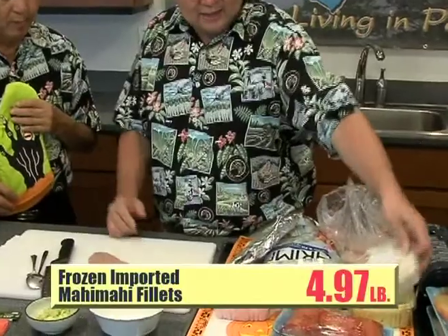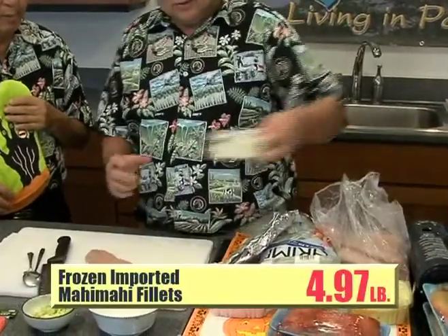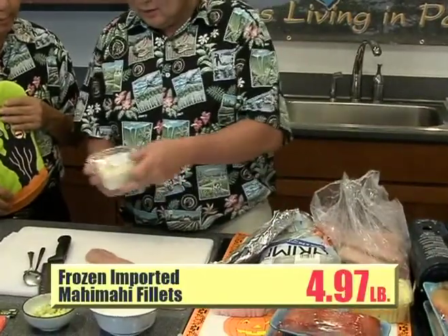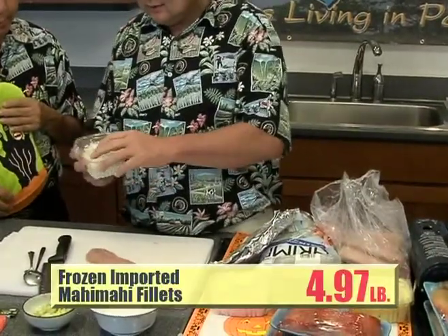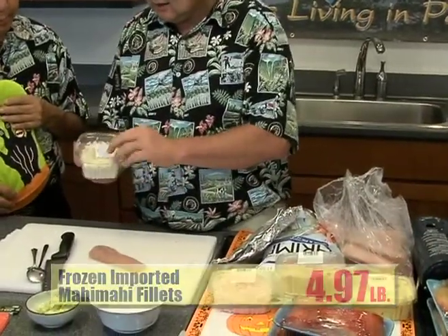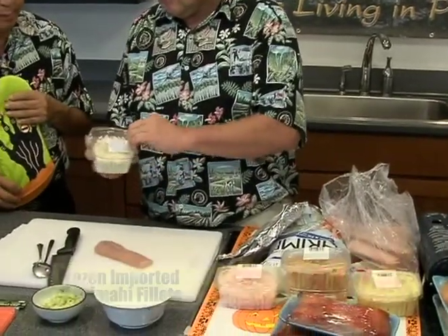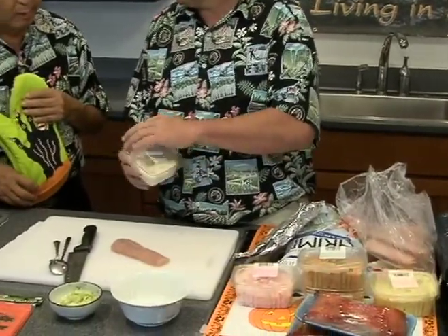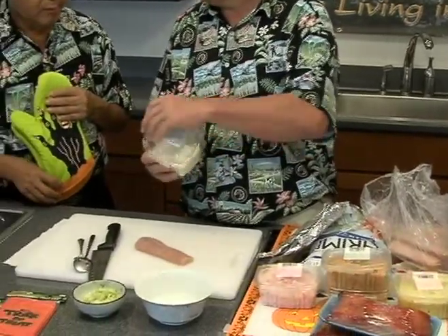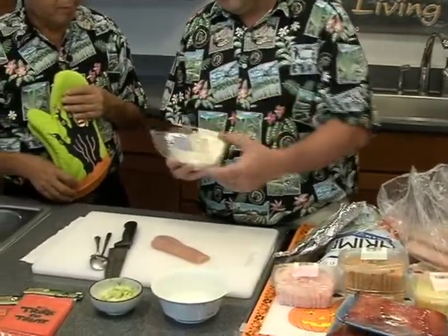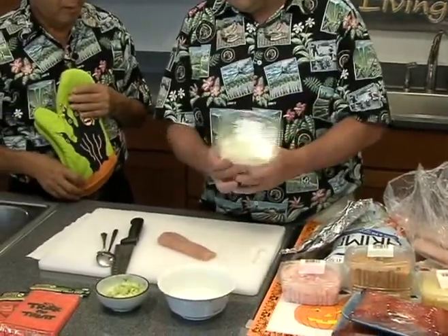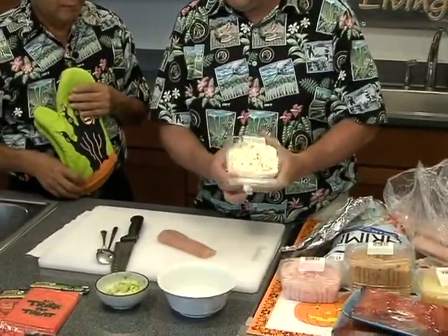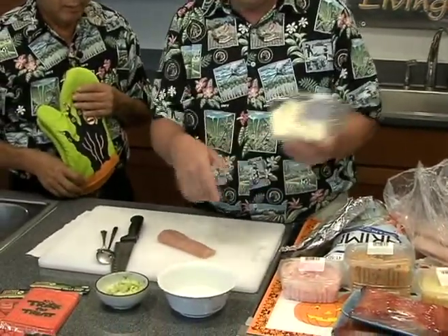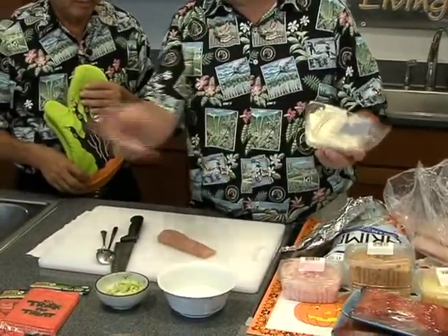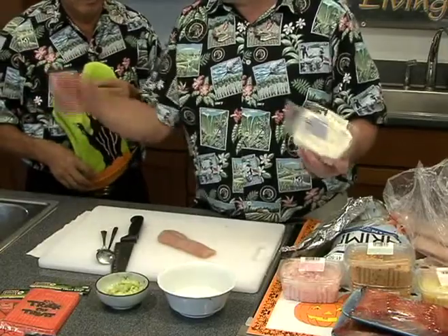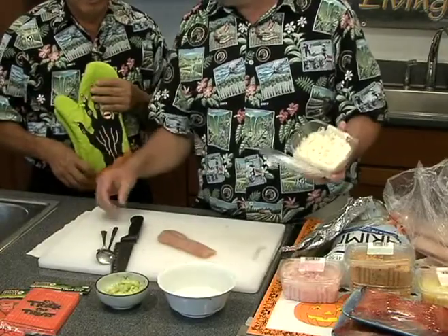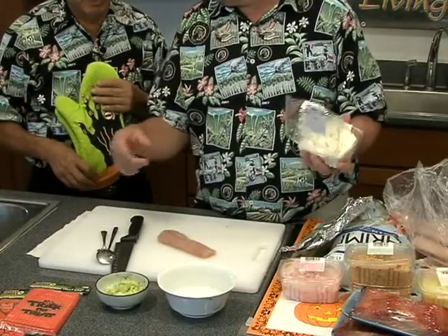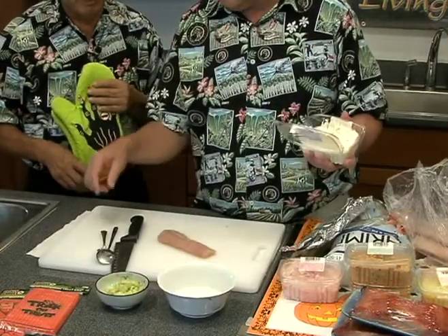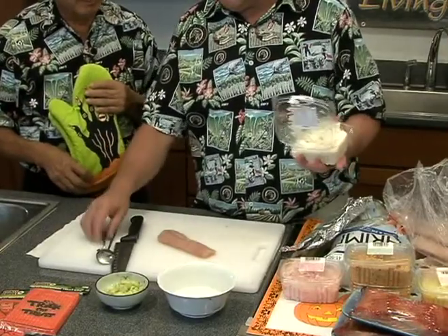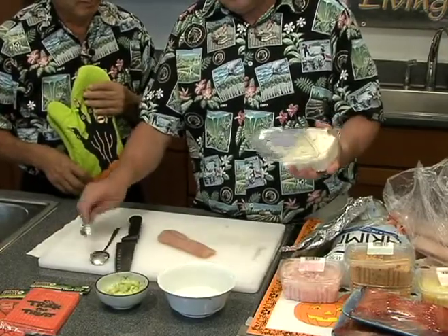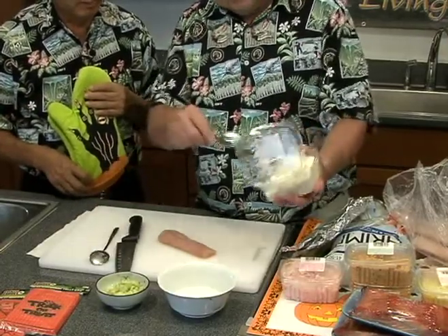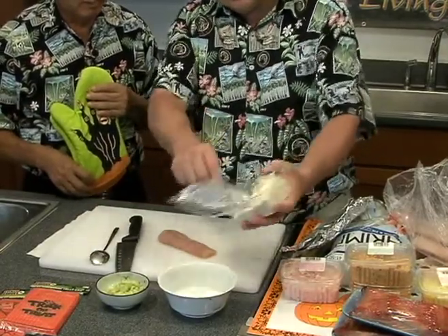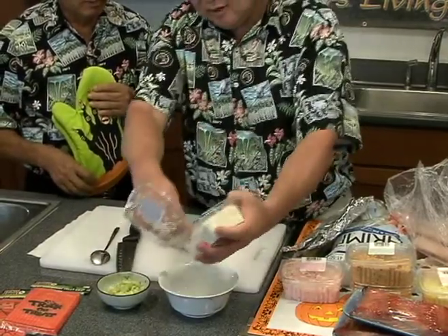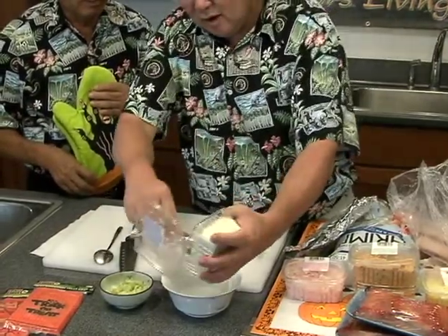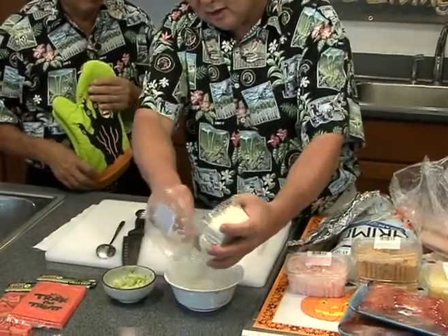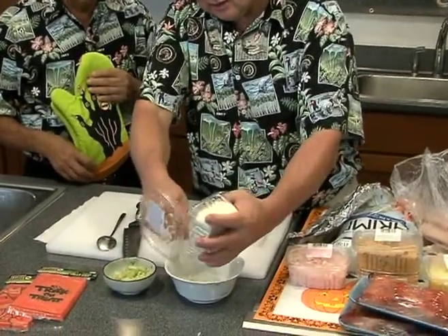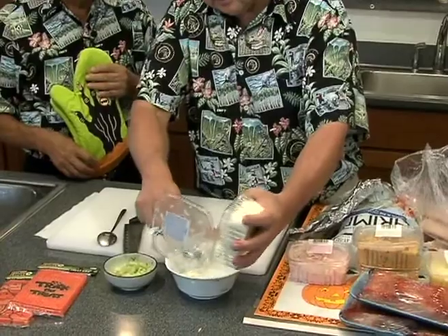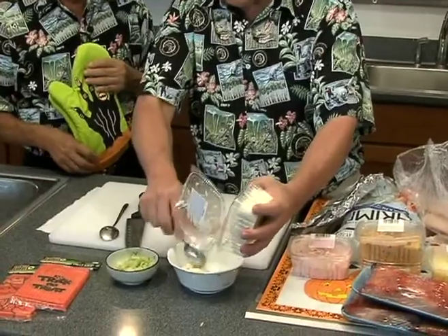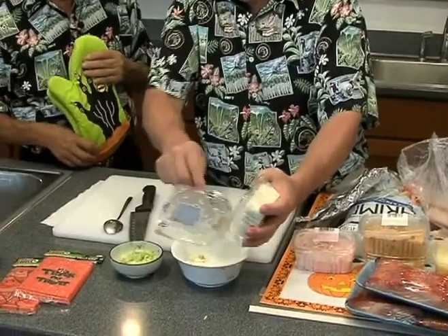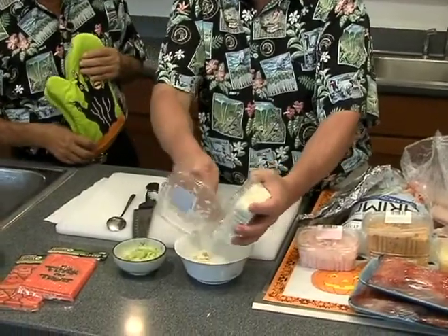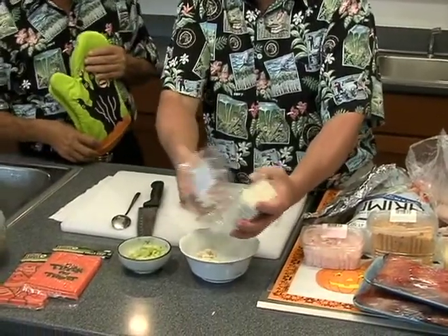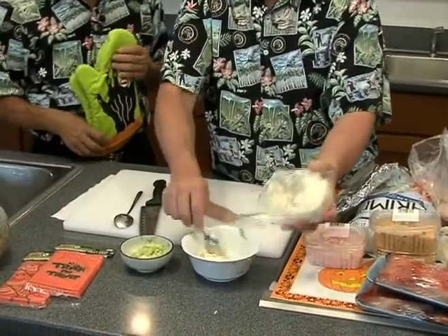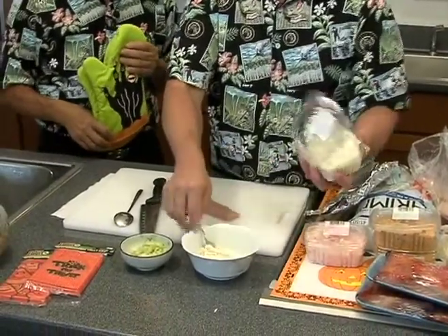And oh, look at this — clam dip, I'm going to use. Clam dip. Now you got to remember all the dips that we cooked before, right? All the seasoning, everything, all in here — already made.